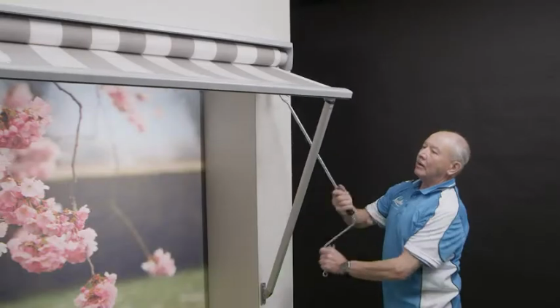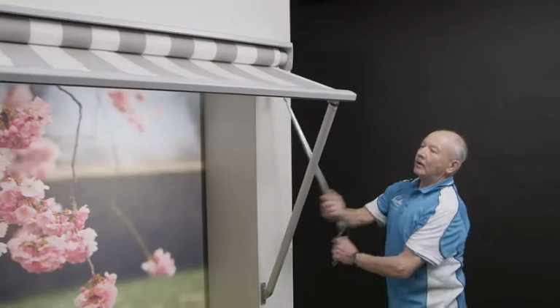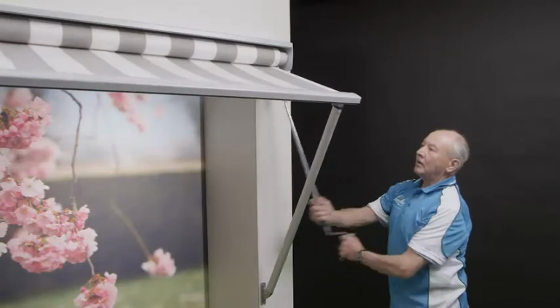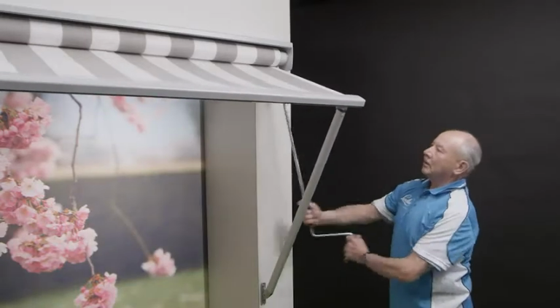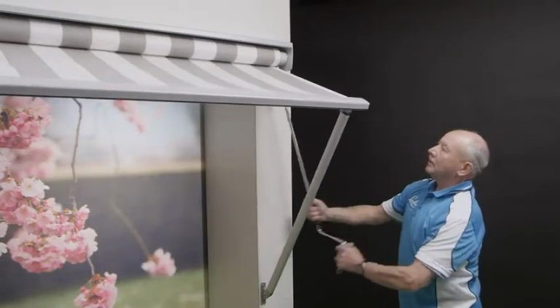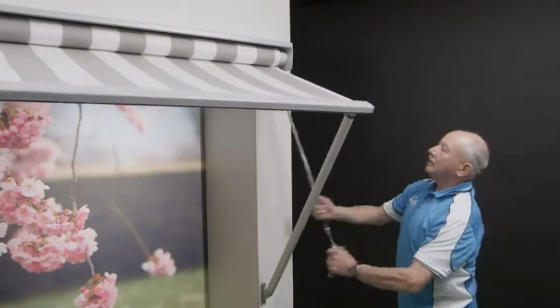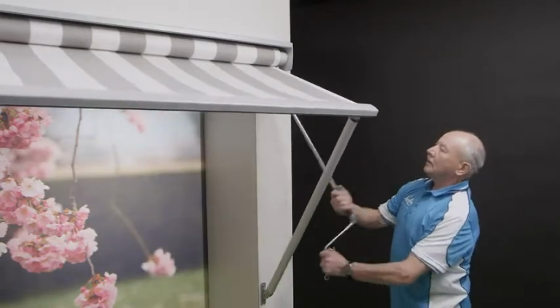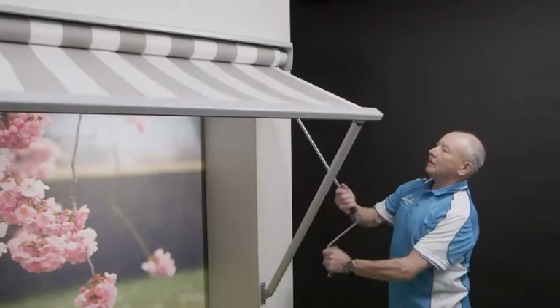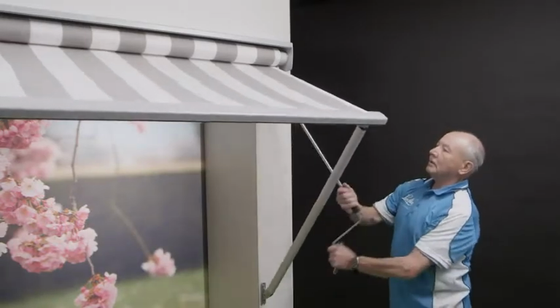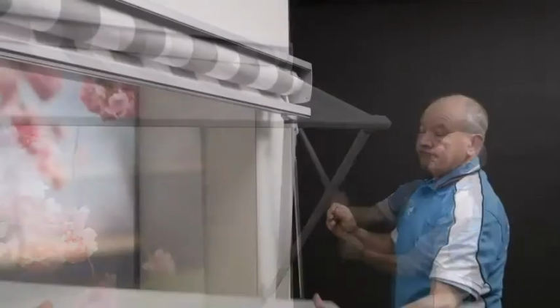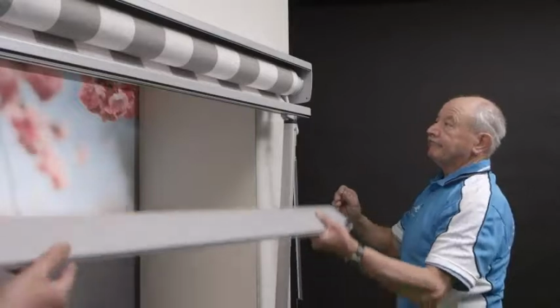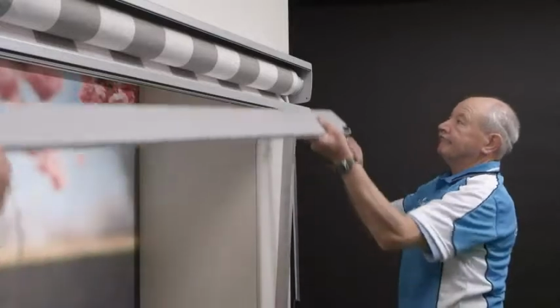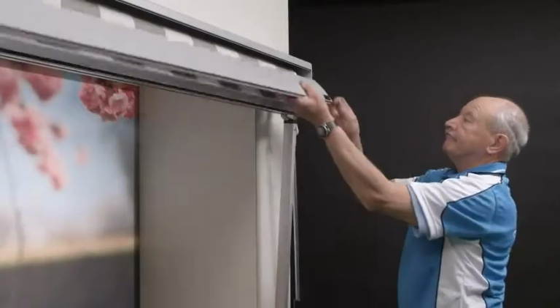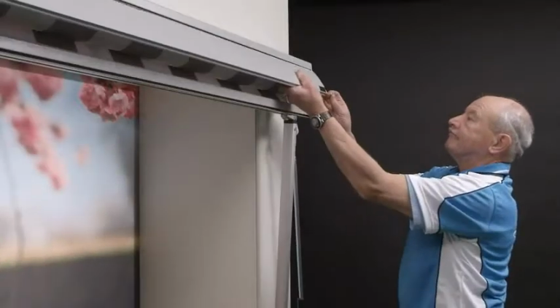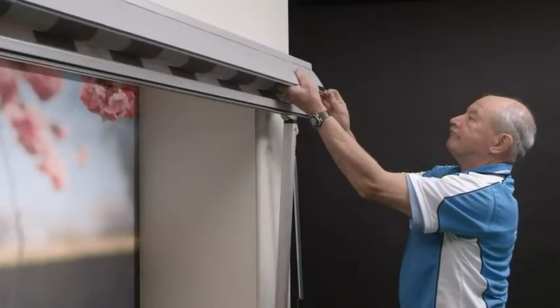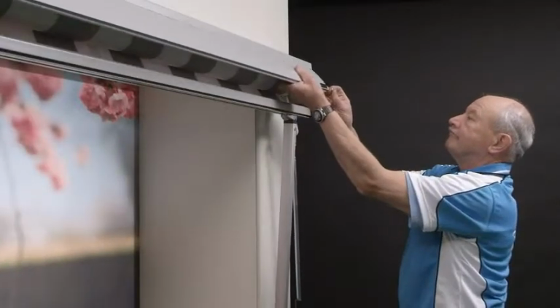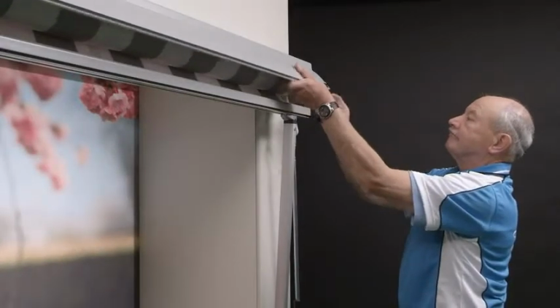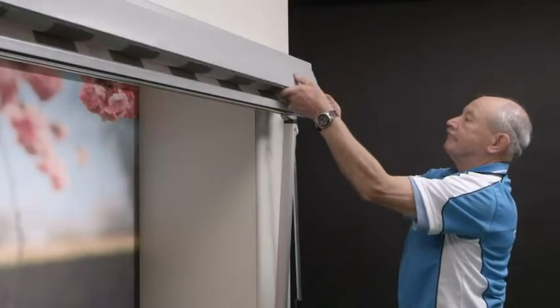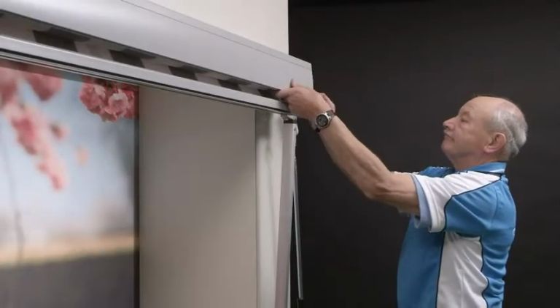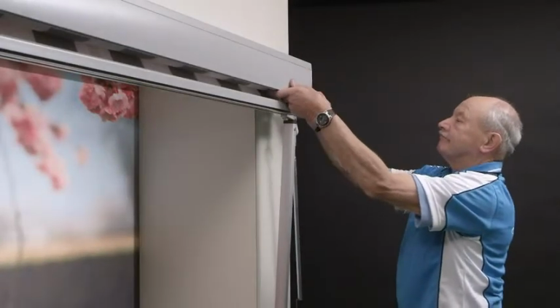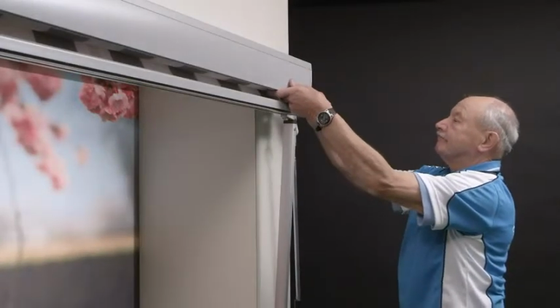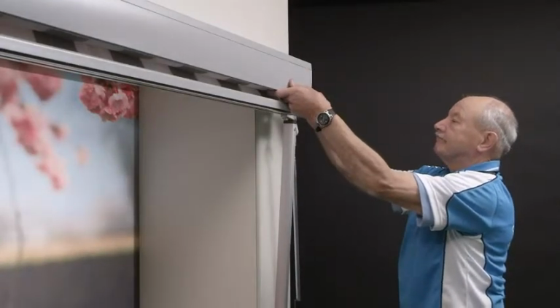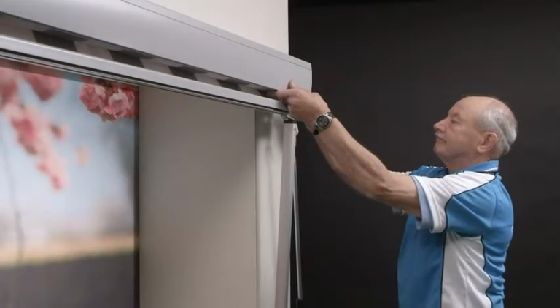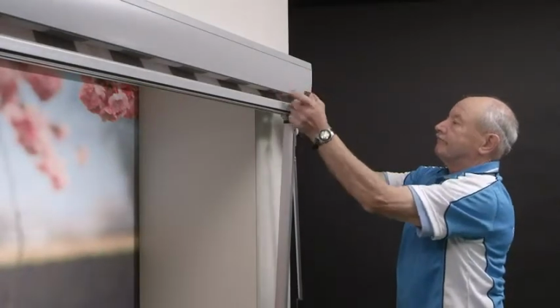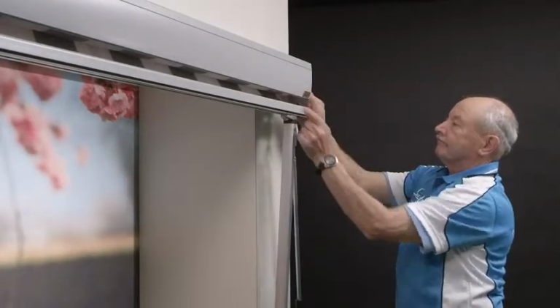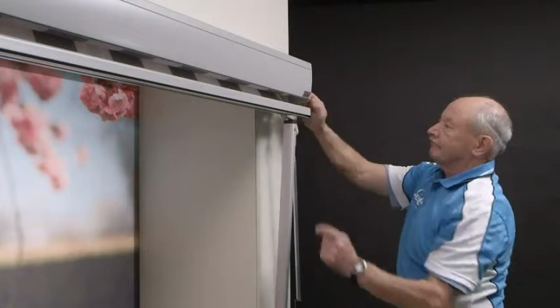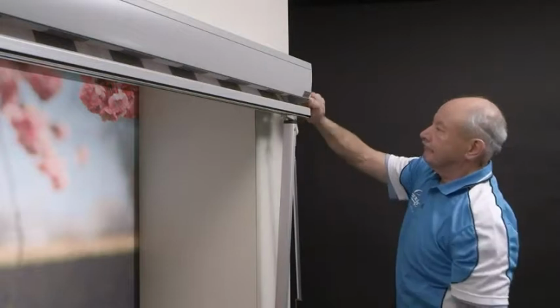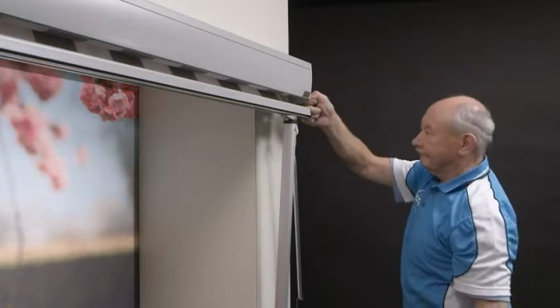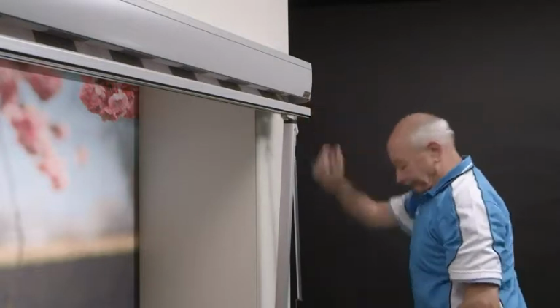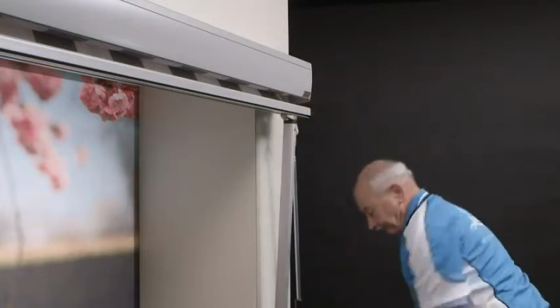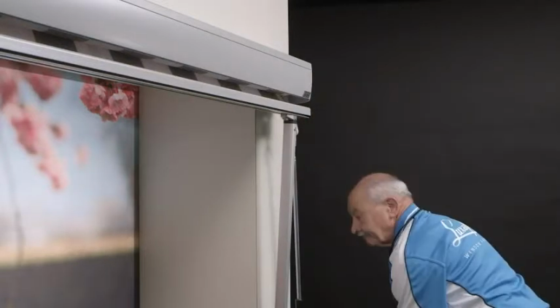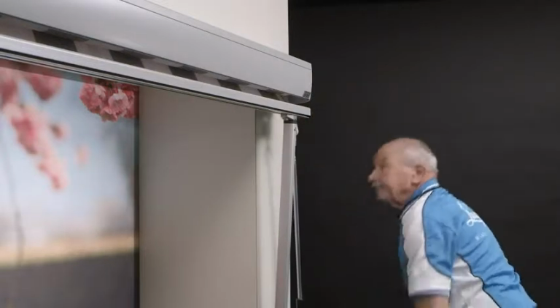Check the operation of the awning. Insert the head box front panel and snap into reveal clips or attach screws to secure.